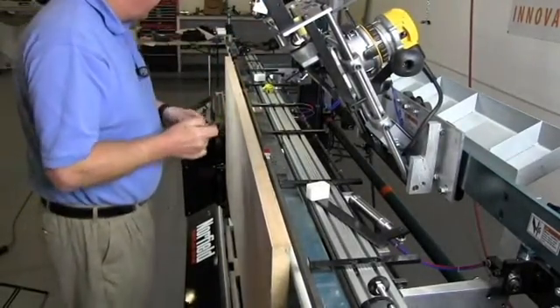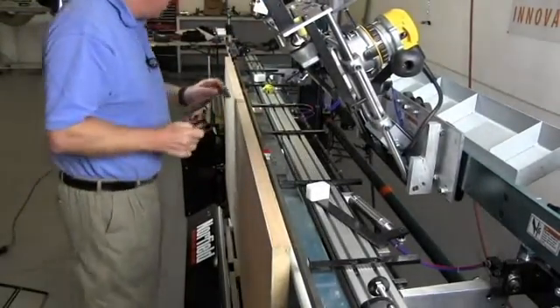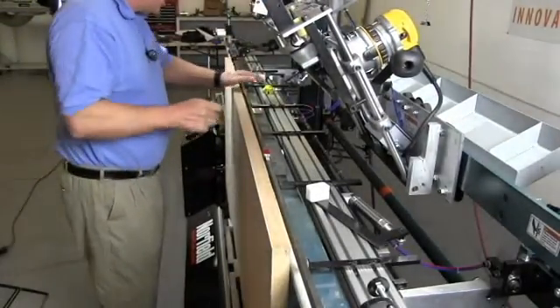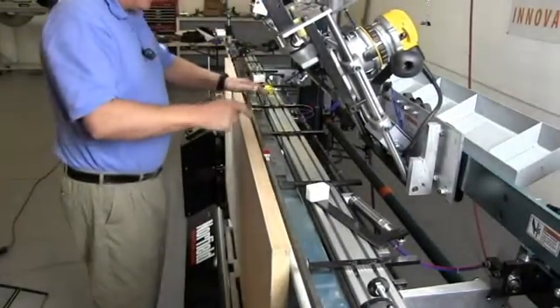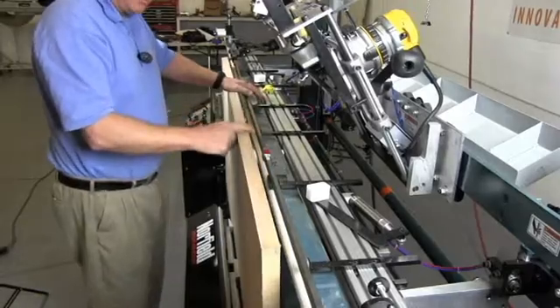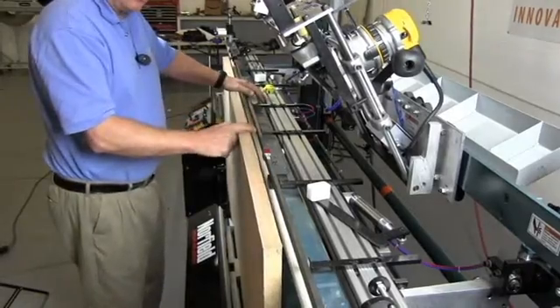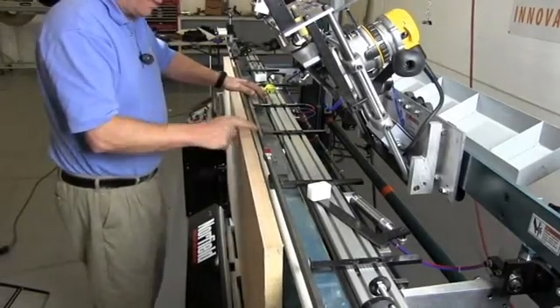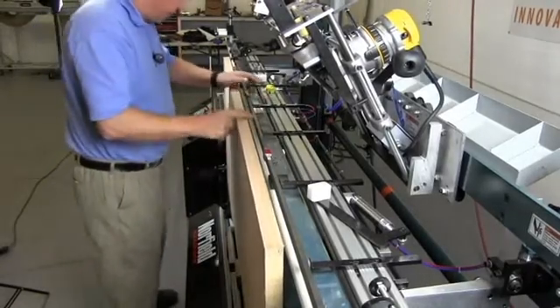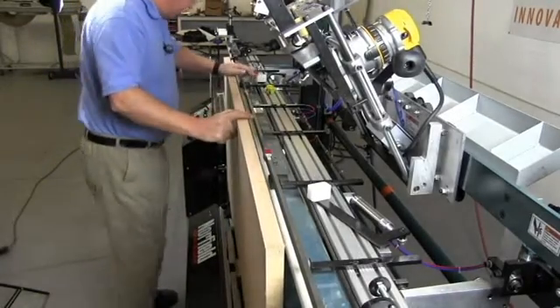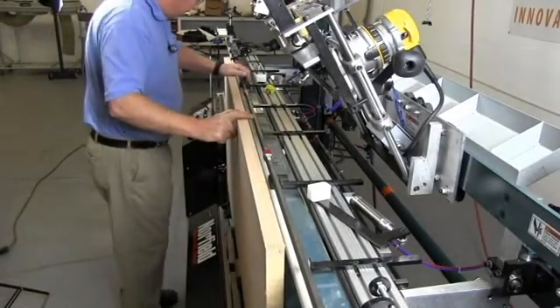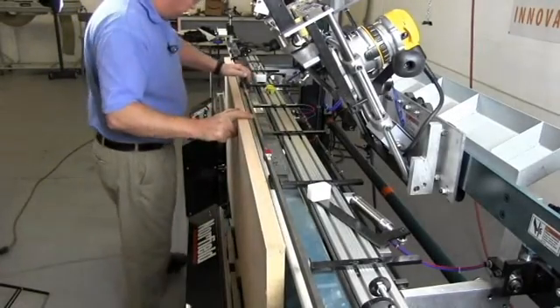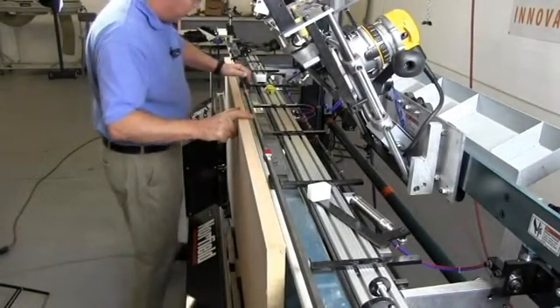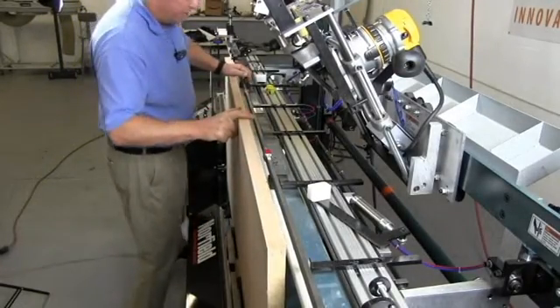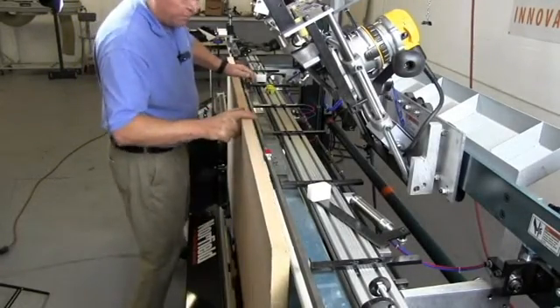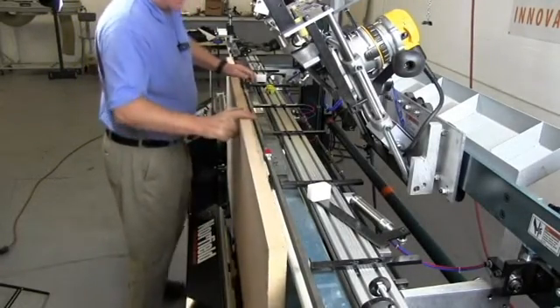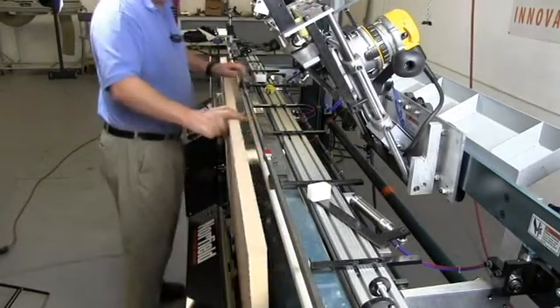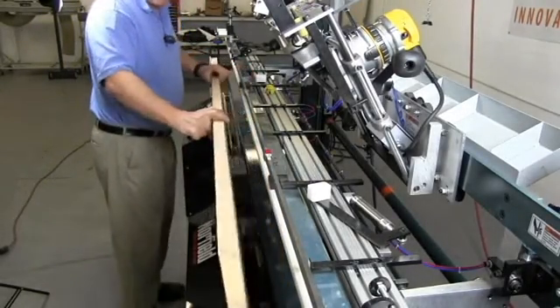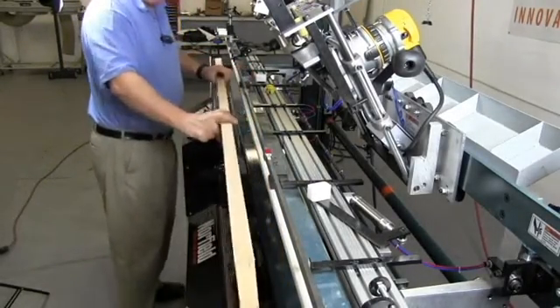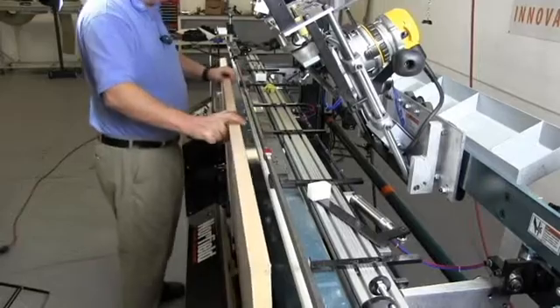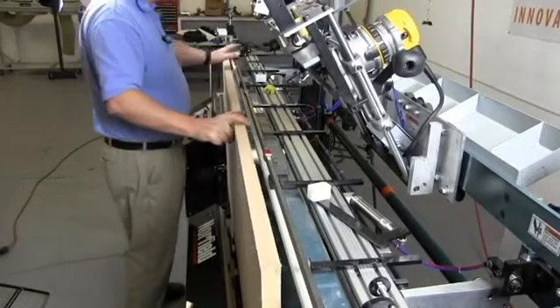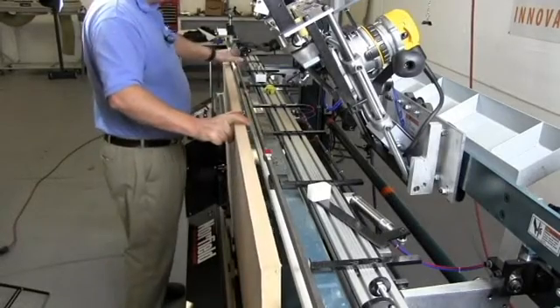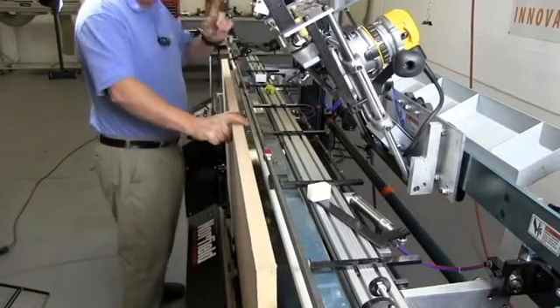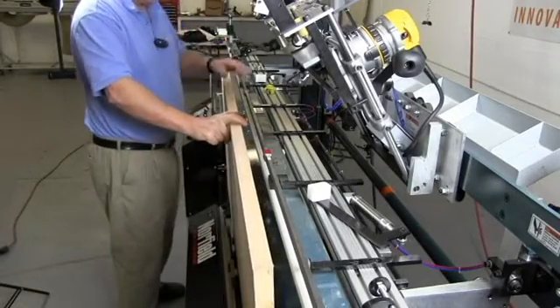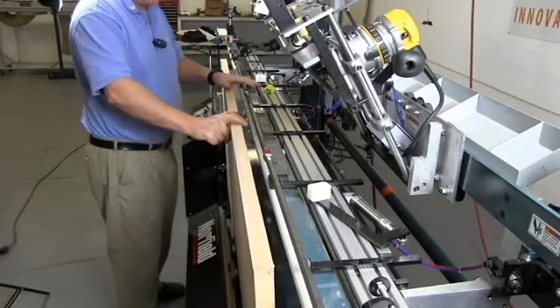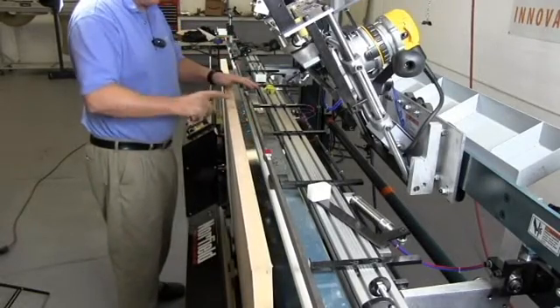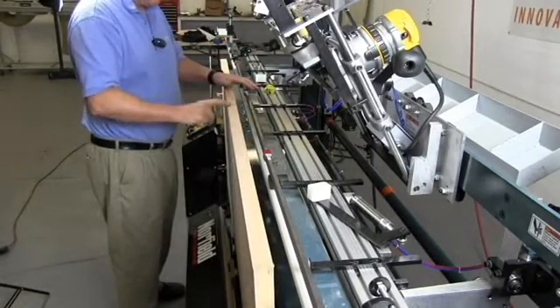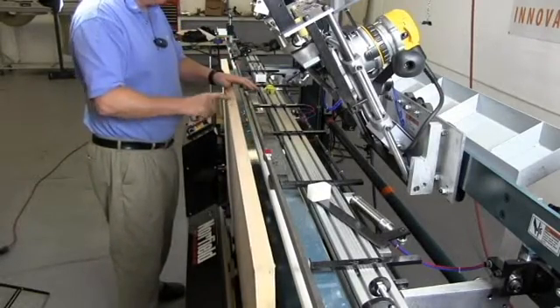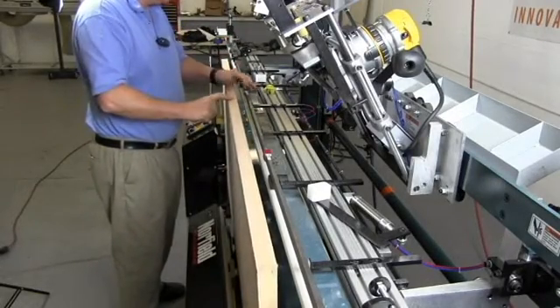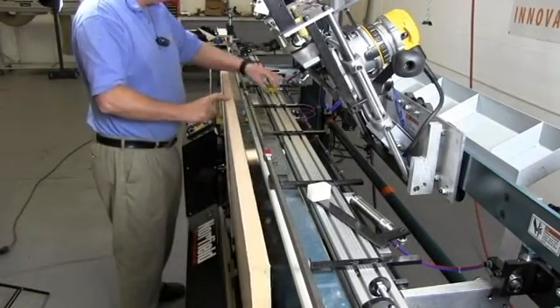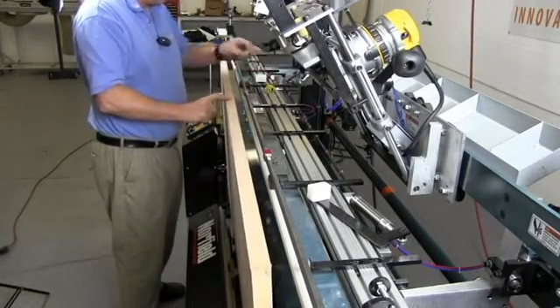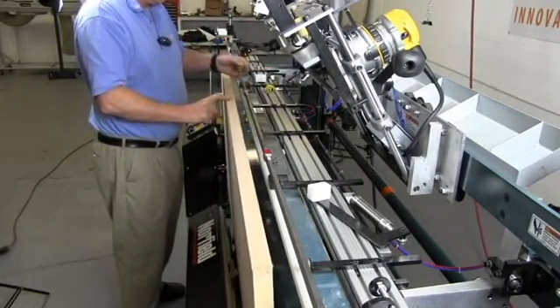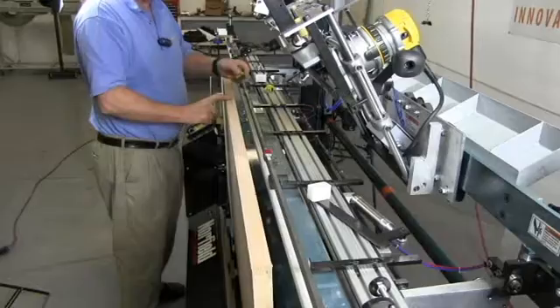Now that we've located all the red blocks on this side, we can turn our door end for end, put the head of the door against the other stop, and use the same set of lines to set the yellow blocks.